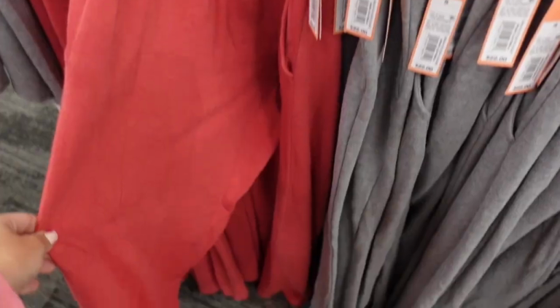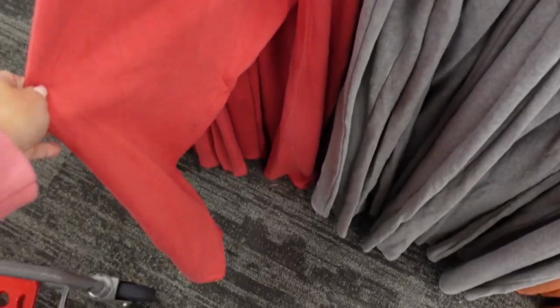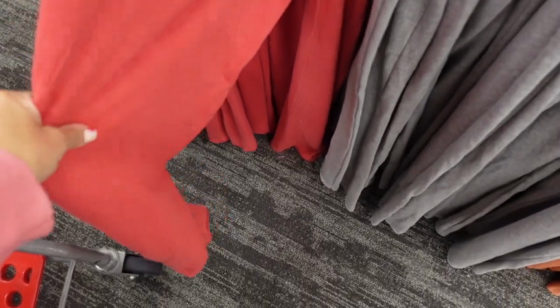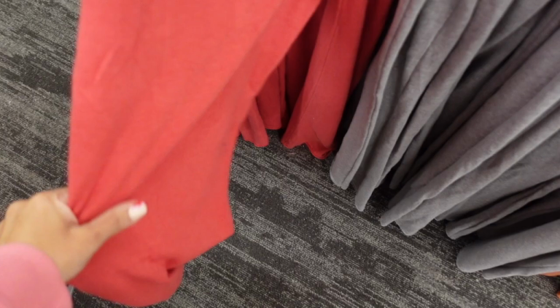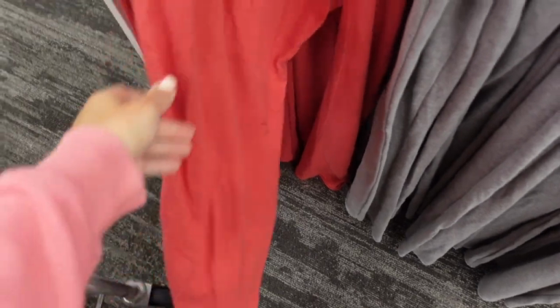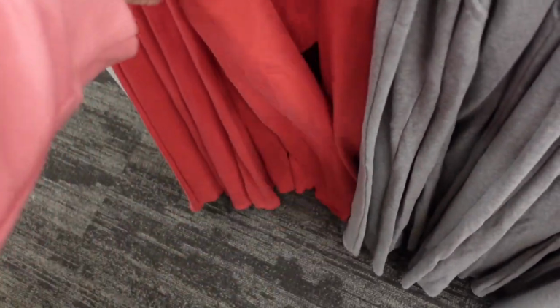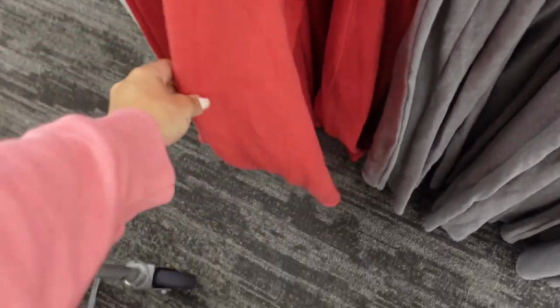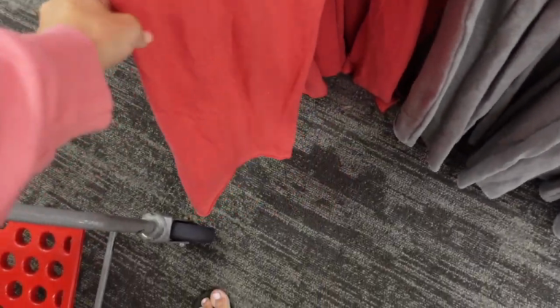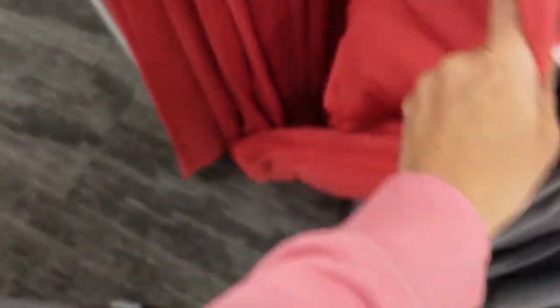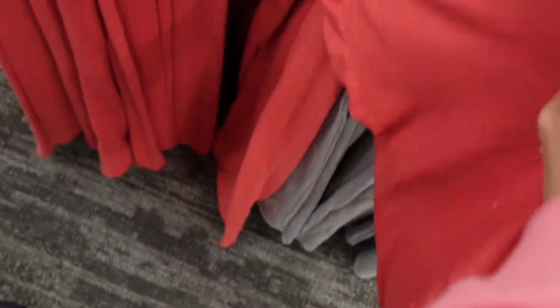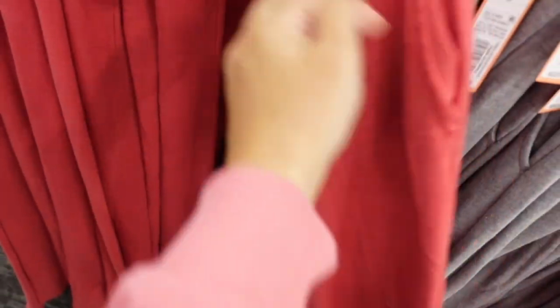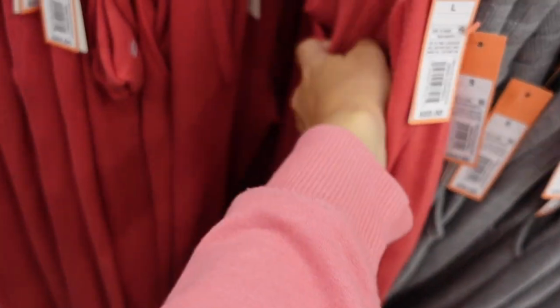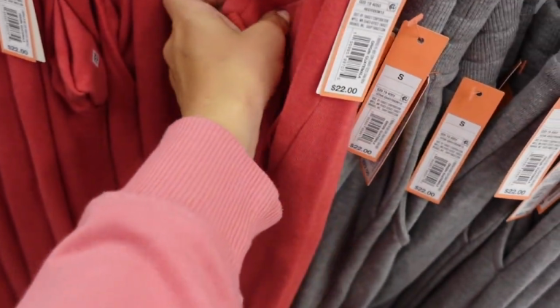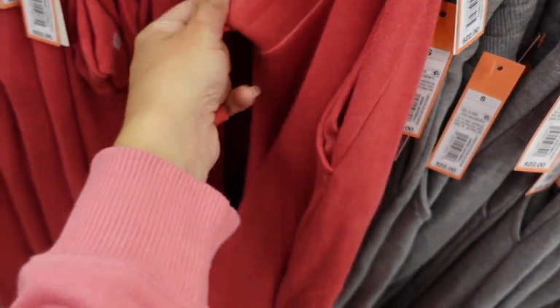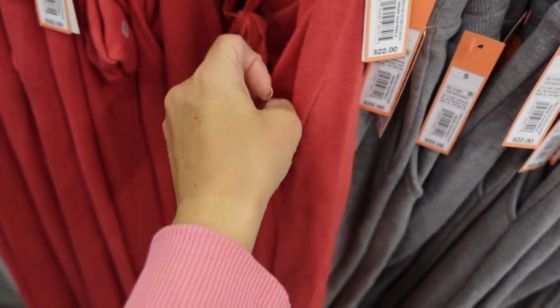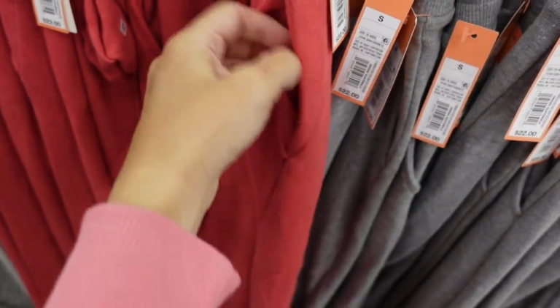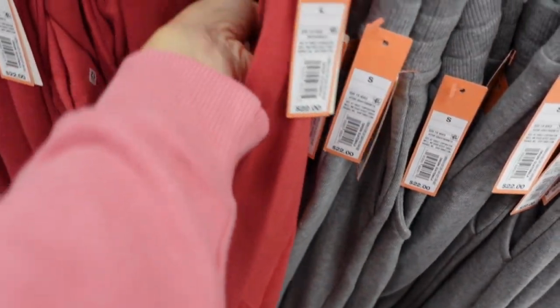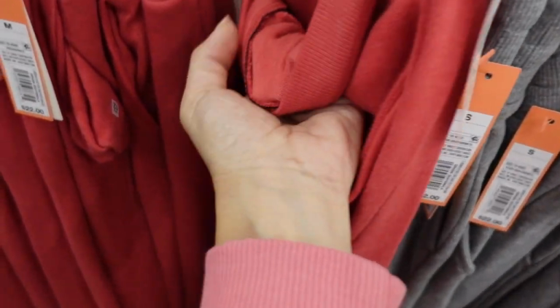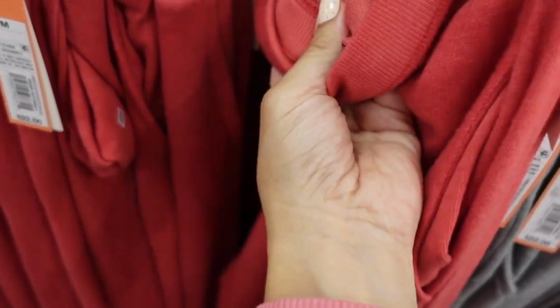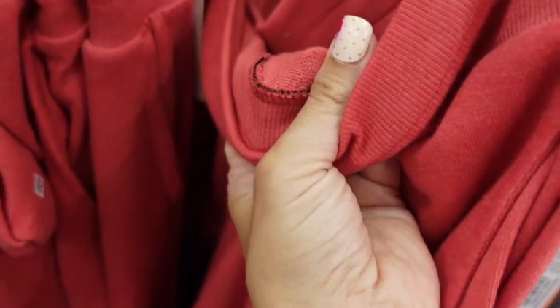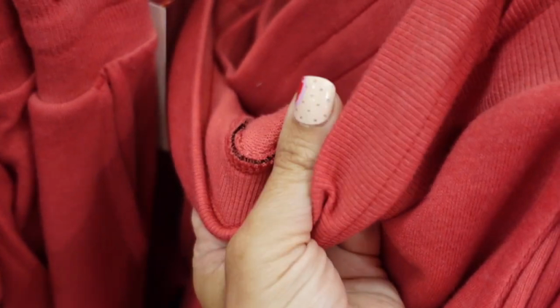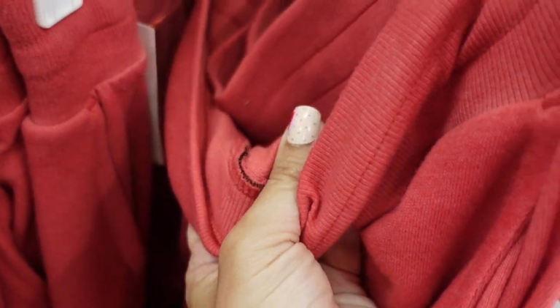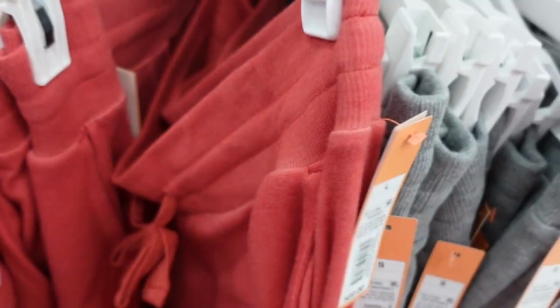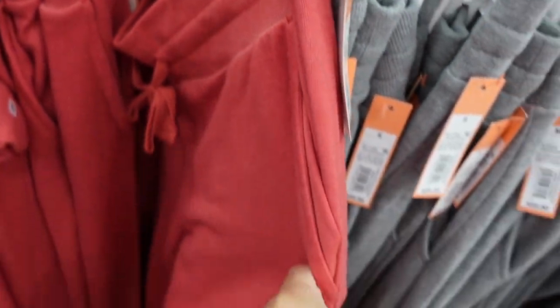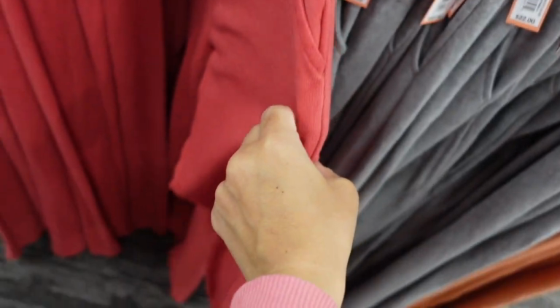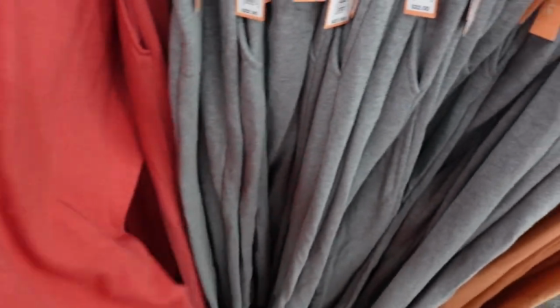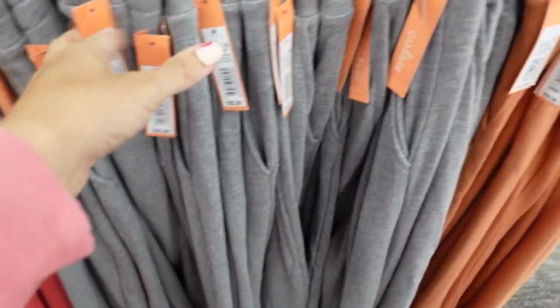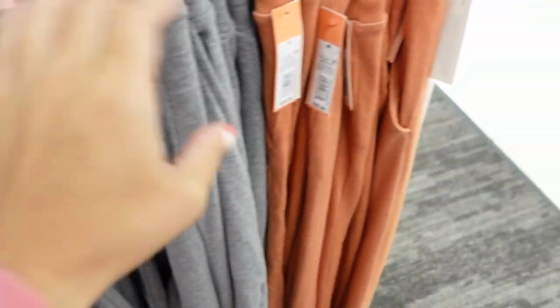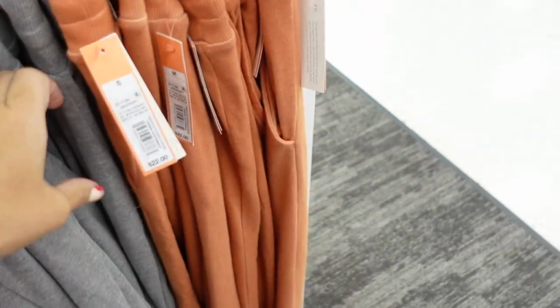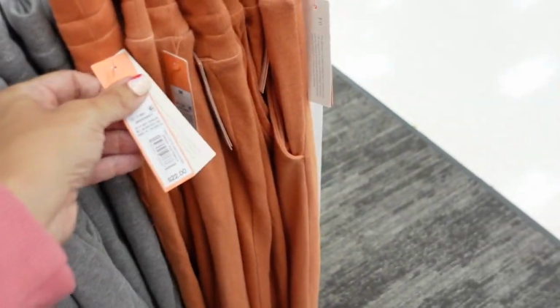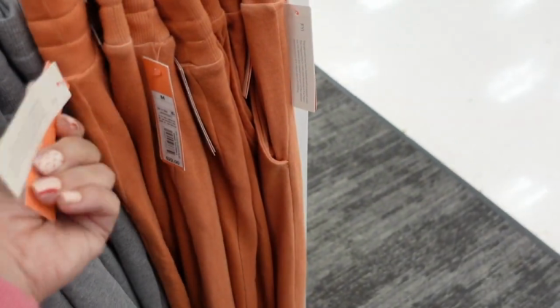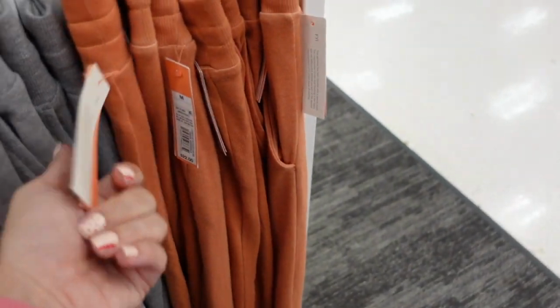Also seeing a sweat pant from Colsey — more of a flared, wide leg style. They have an elastic waistband, drawstring, and side pocket. The inside is a nice lightweight terry. Available in light red, gray, and rust. They're $22.